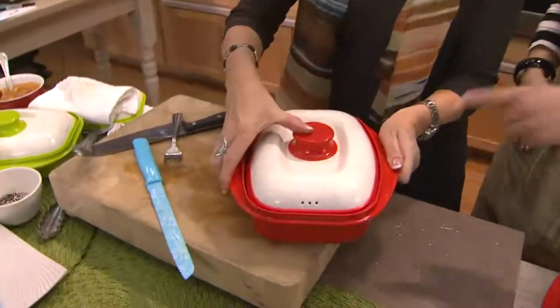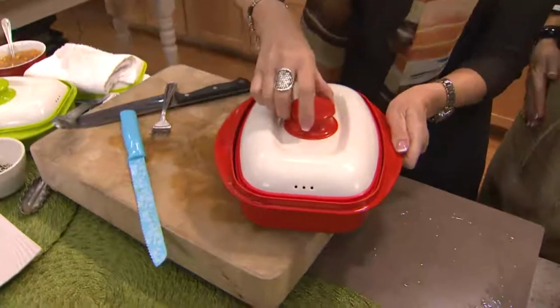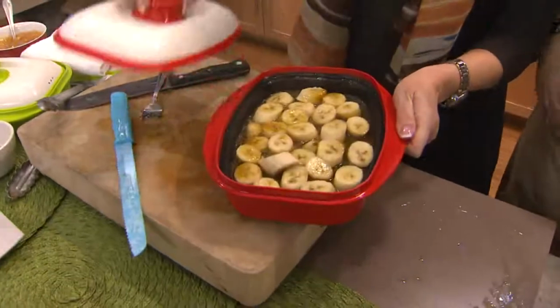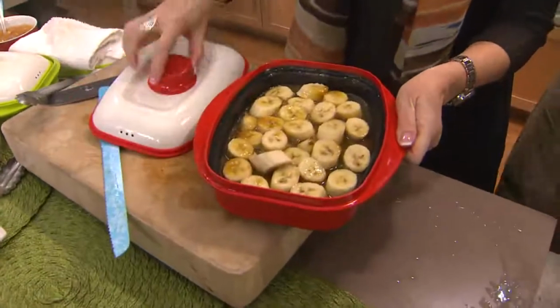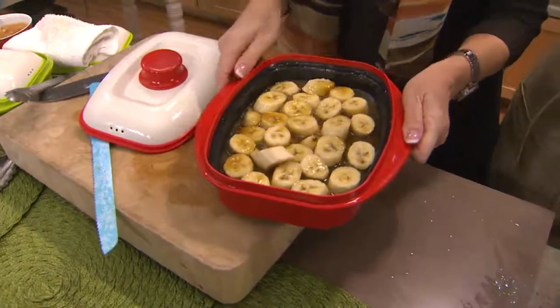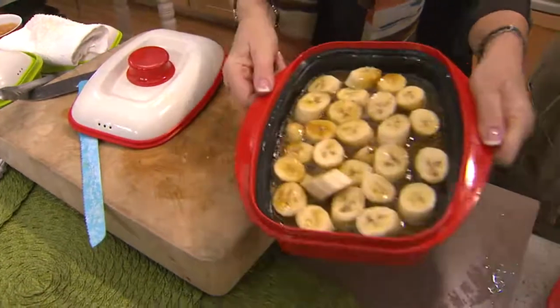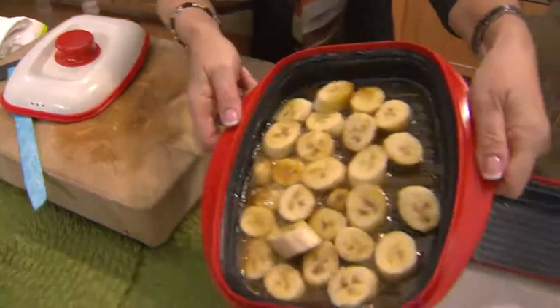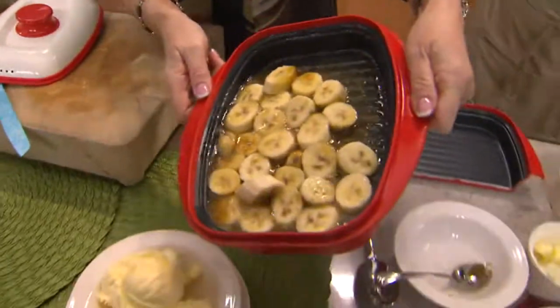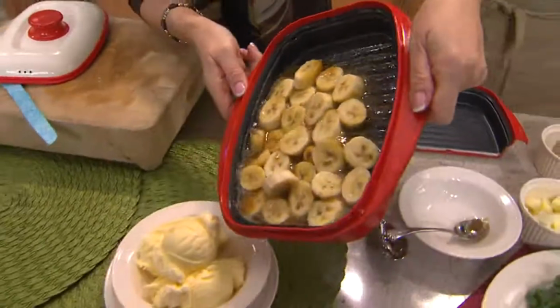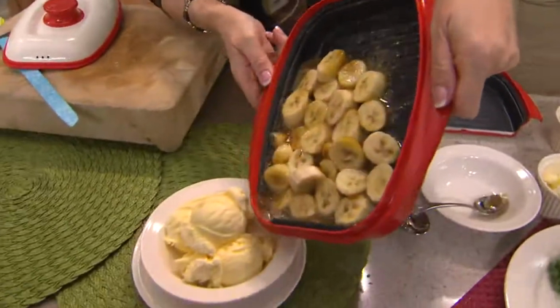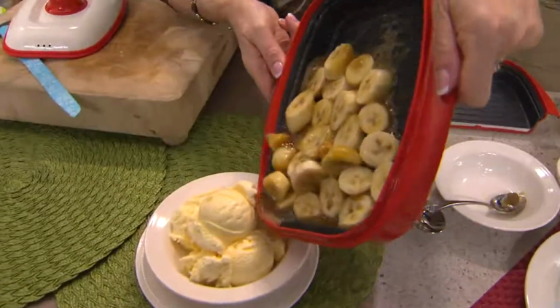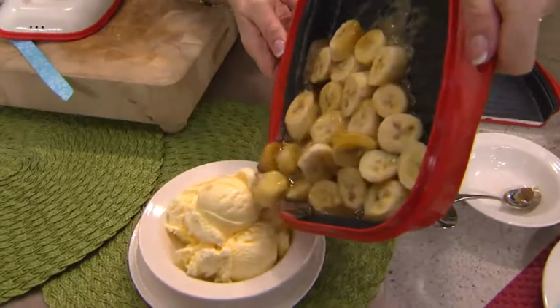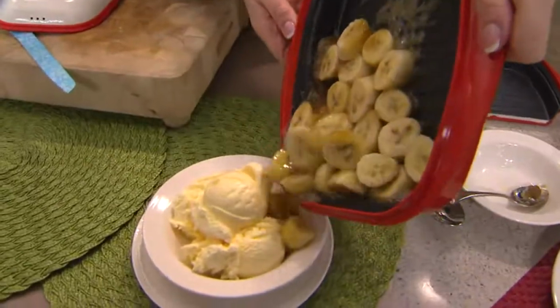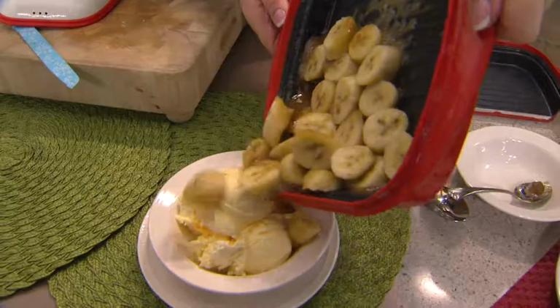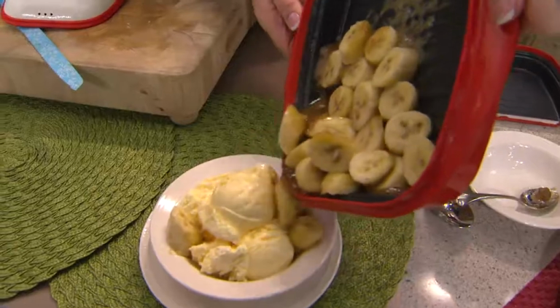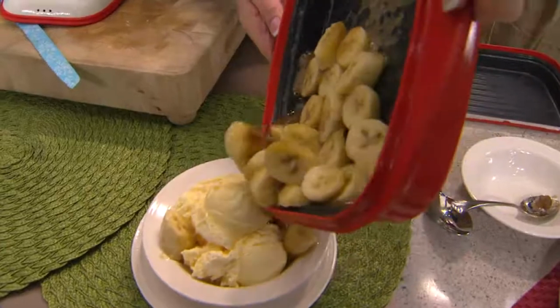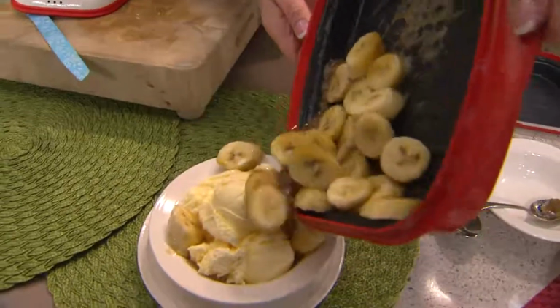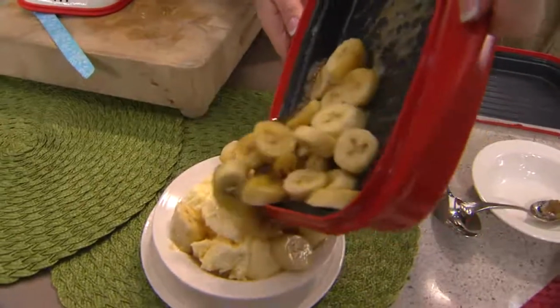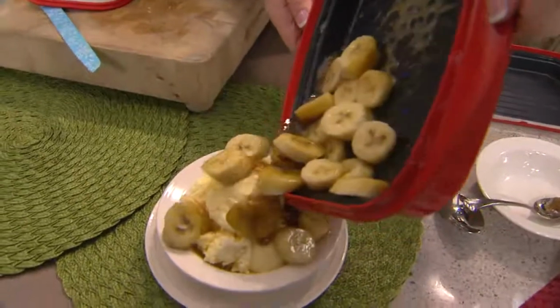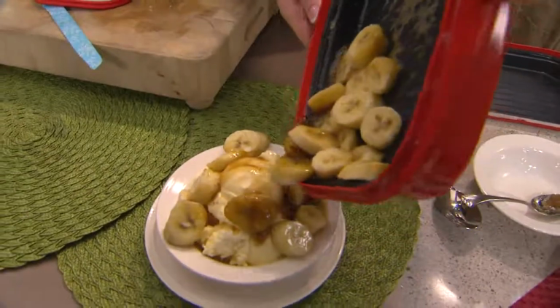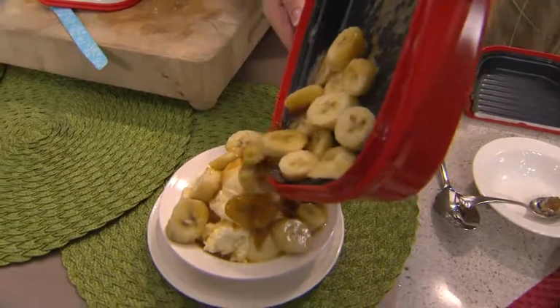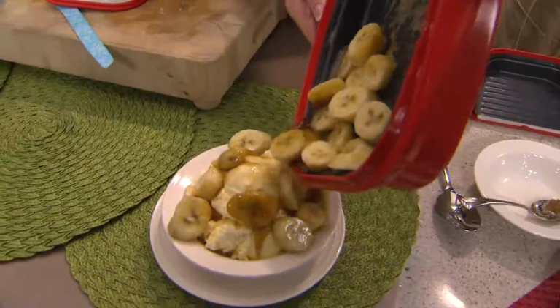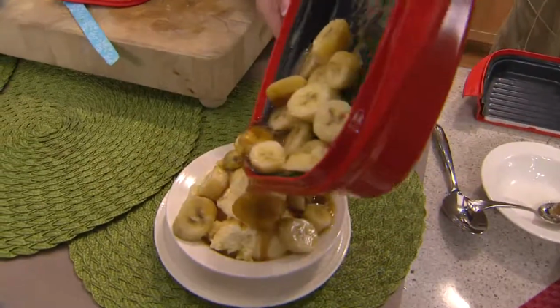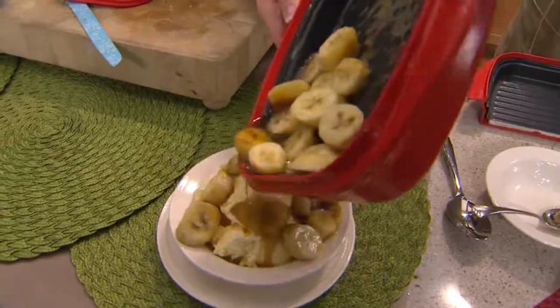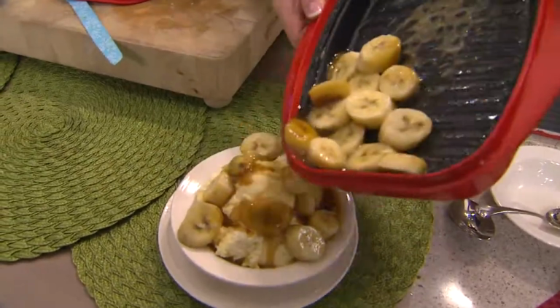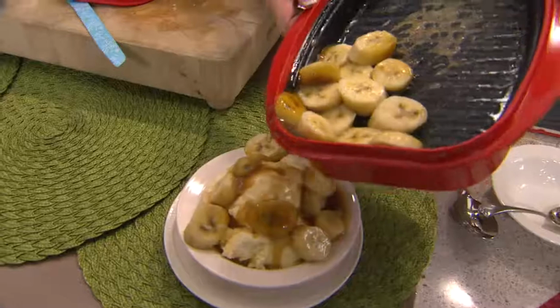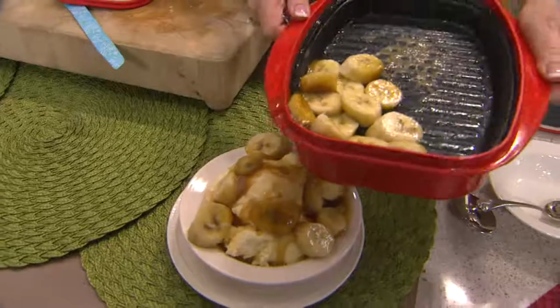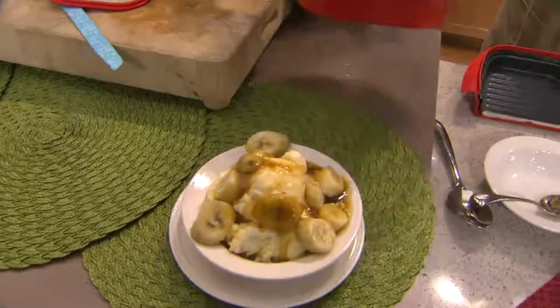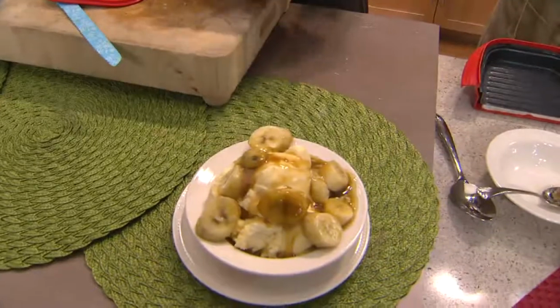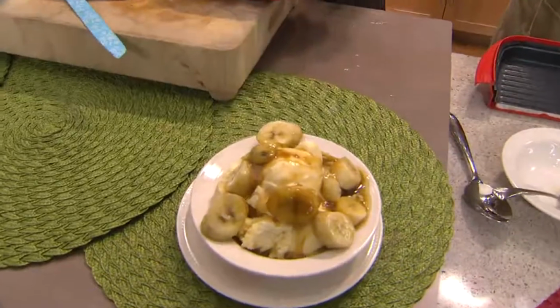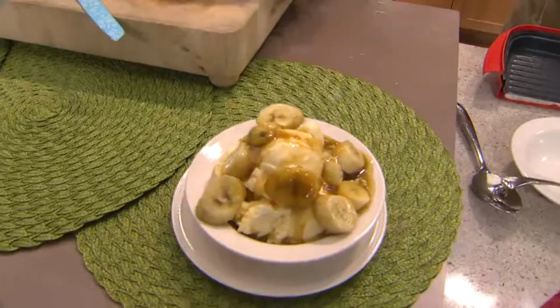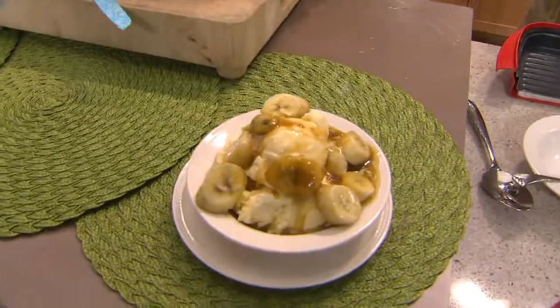Now we have our bananas foster — yummy! Look at the caramel that we've made, look at the bananas. This is so, so good. I just want you to see the caramel sauce — look at how yummy and delicious that is.